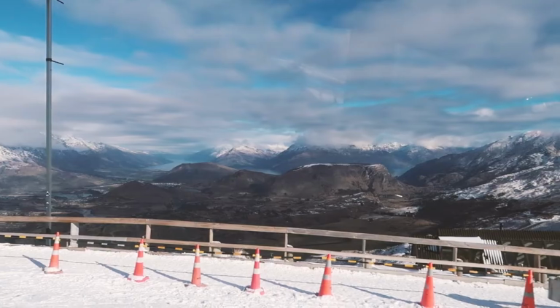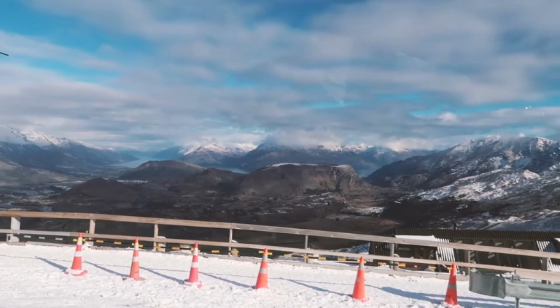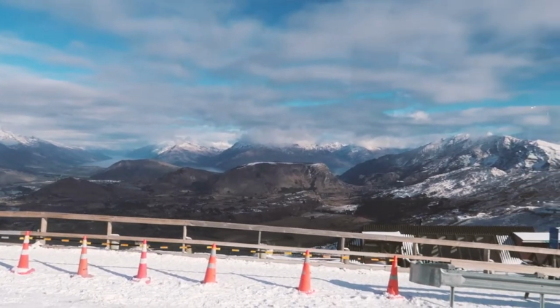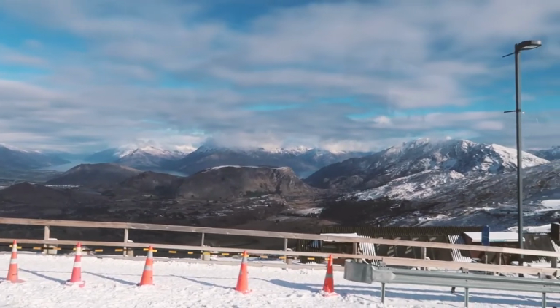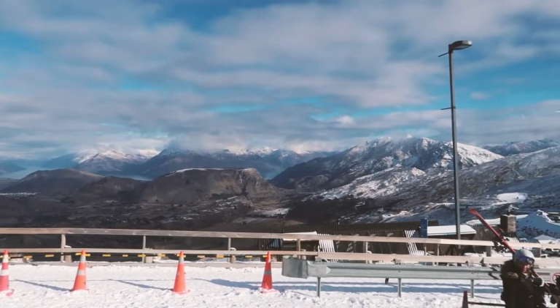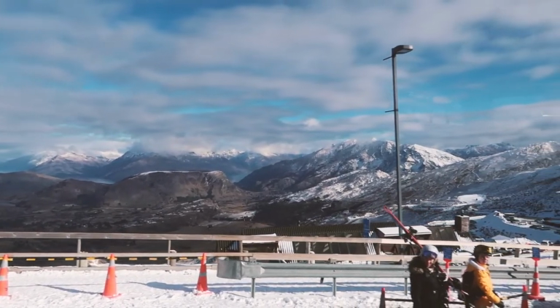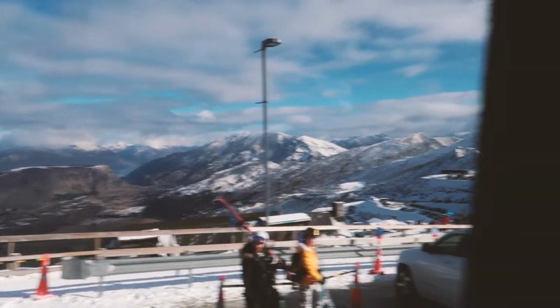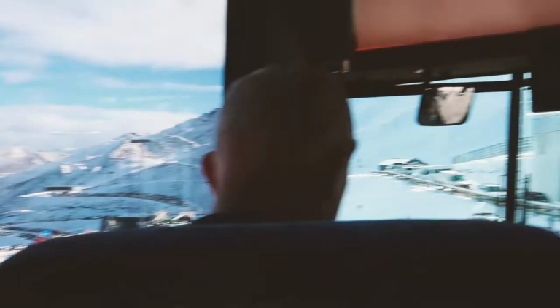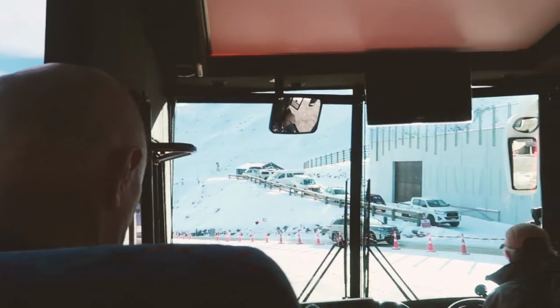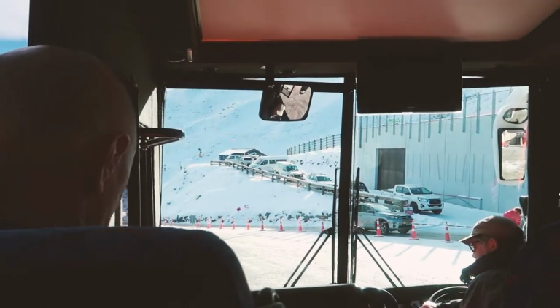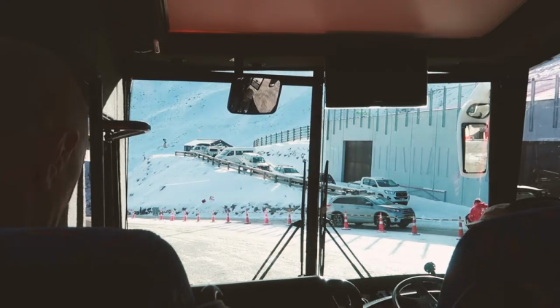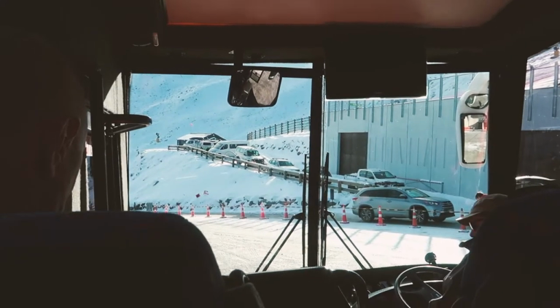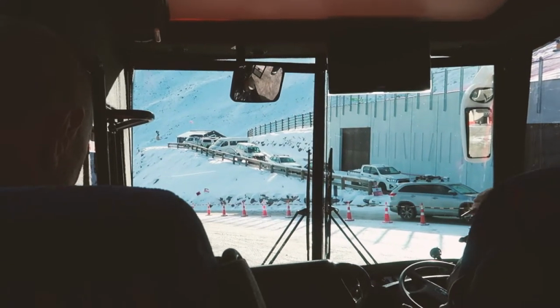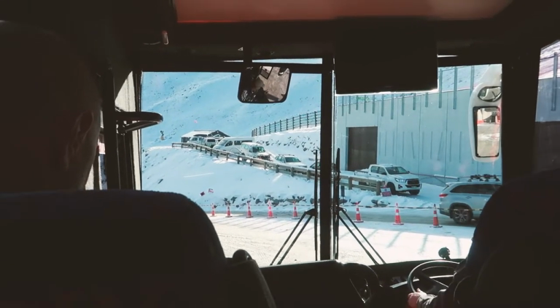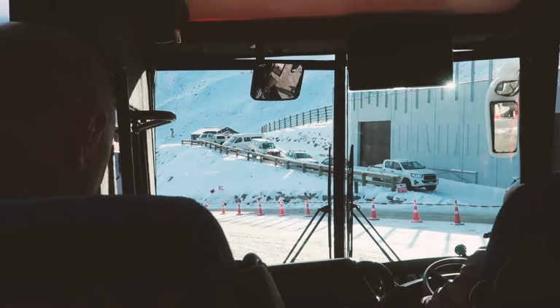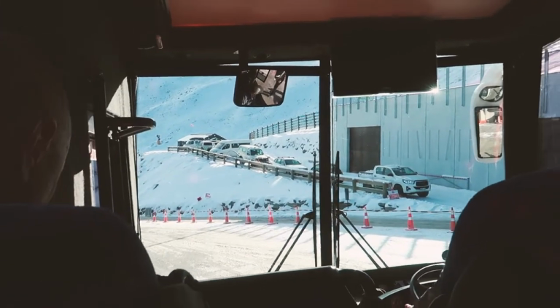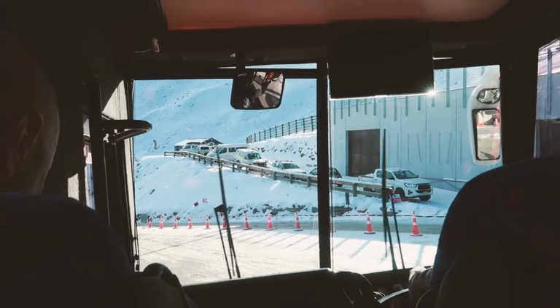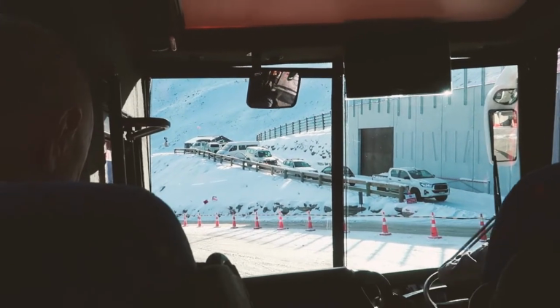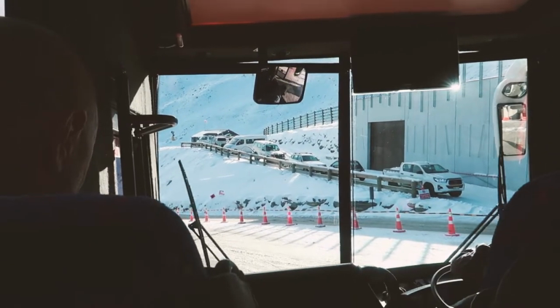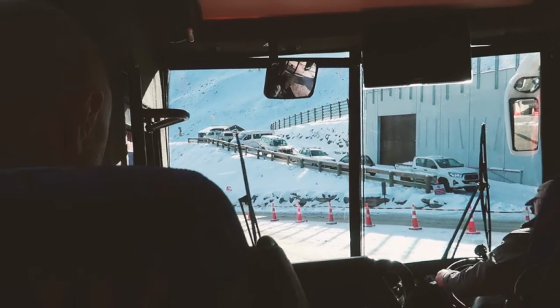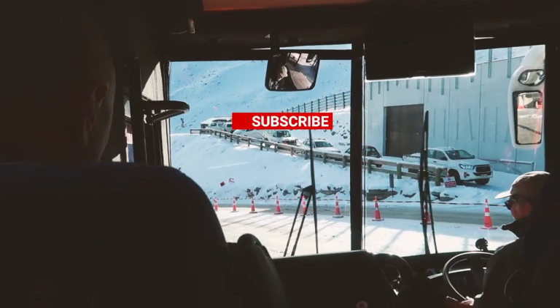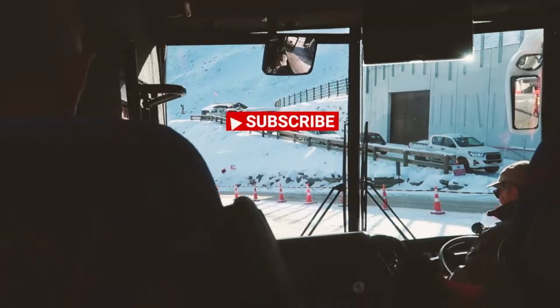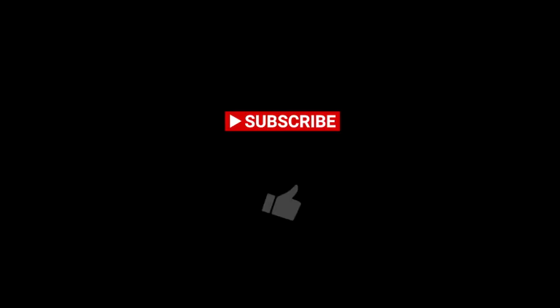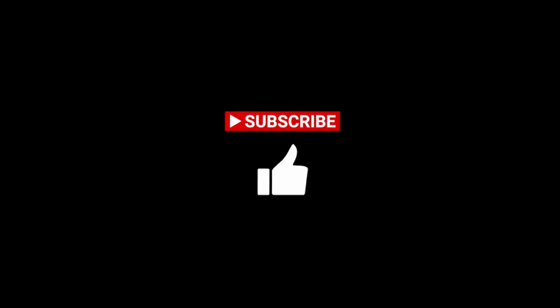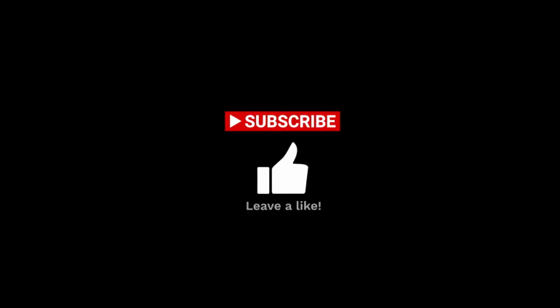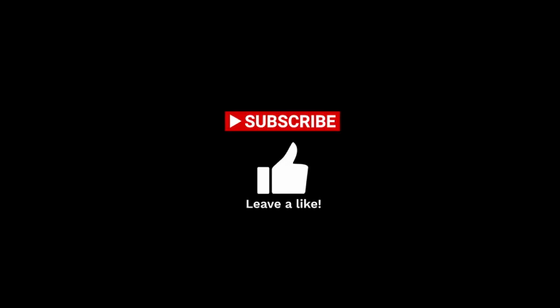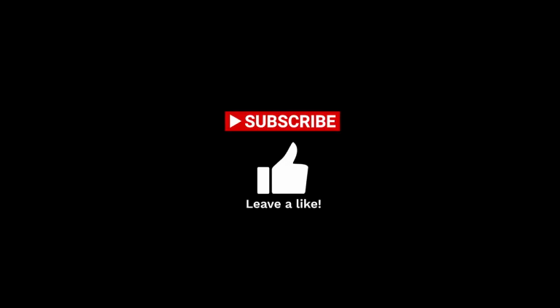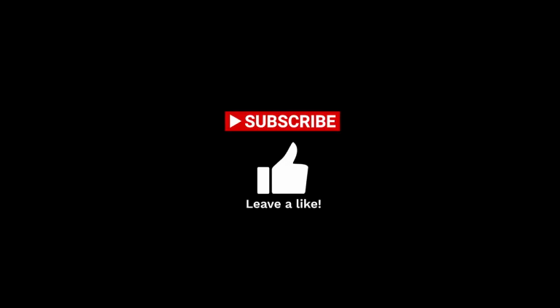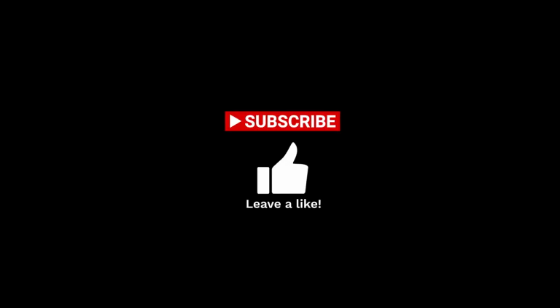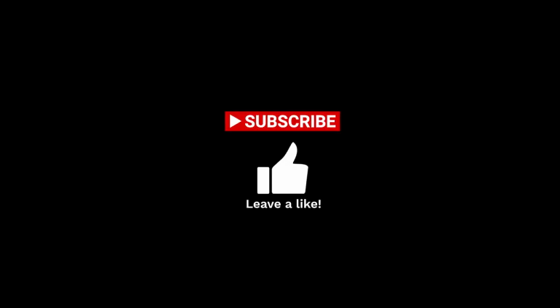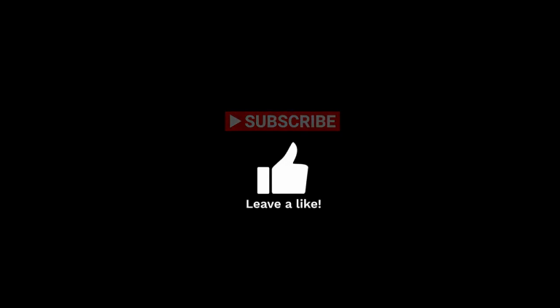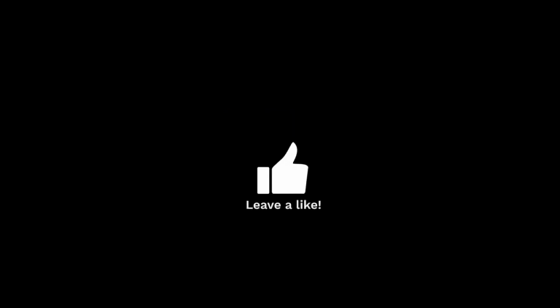The buses run every half hour after lunch, so you can enjoy the views and get up and down the hill worry free. So get out there and have a good ride. That was really cheesy — I'm sorry.